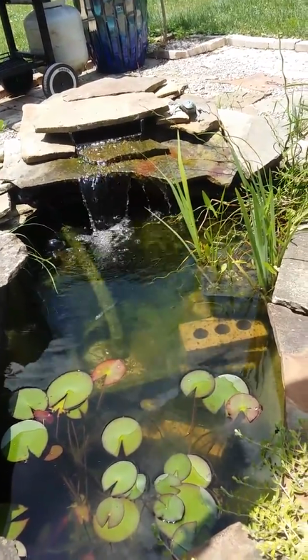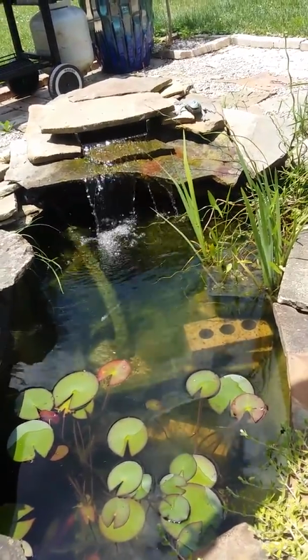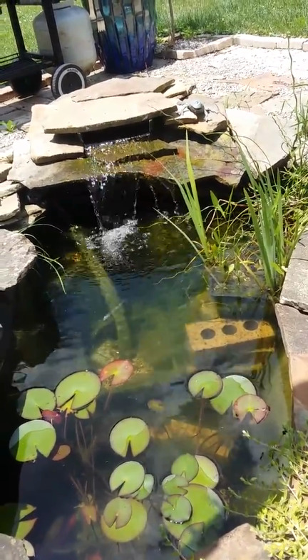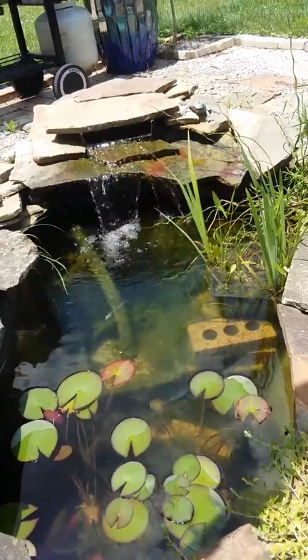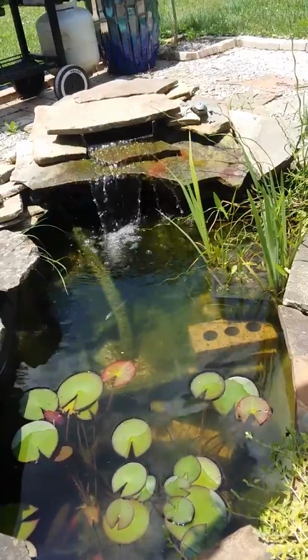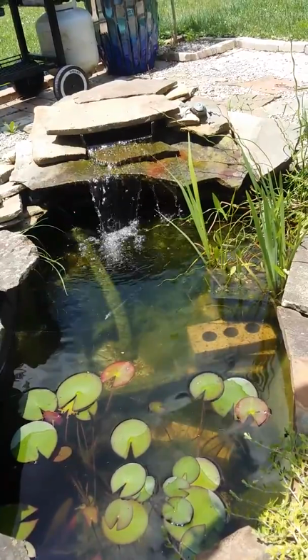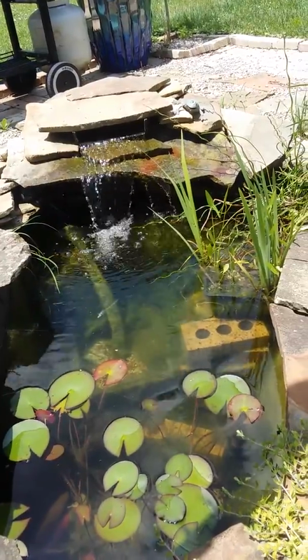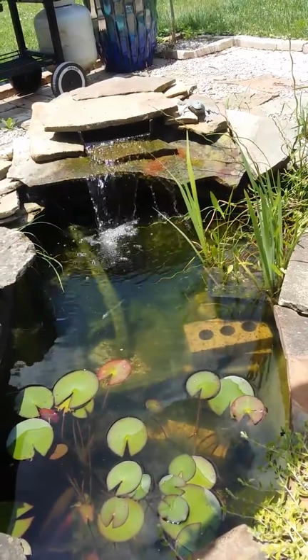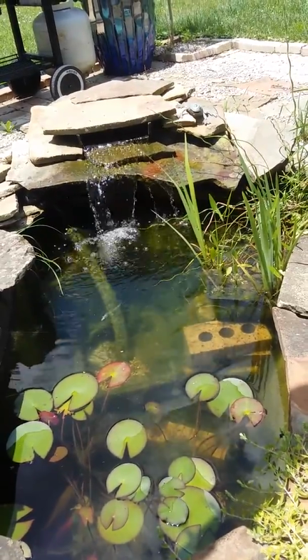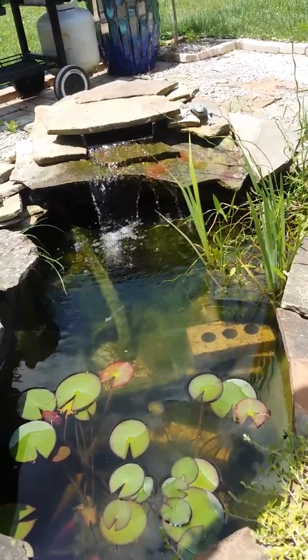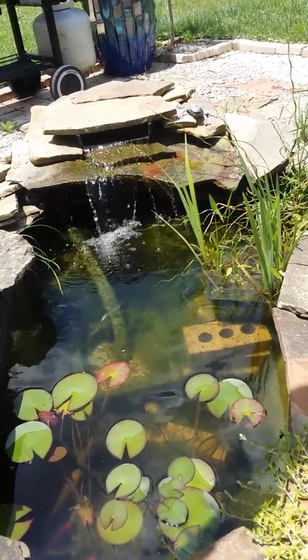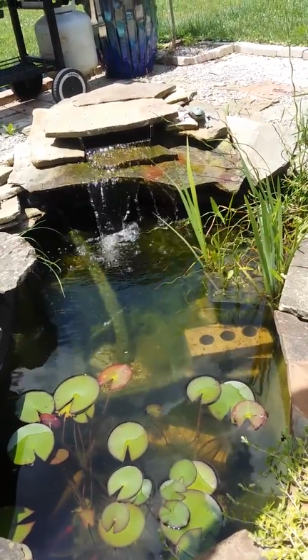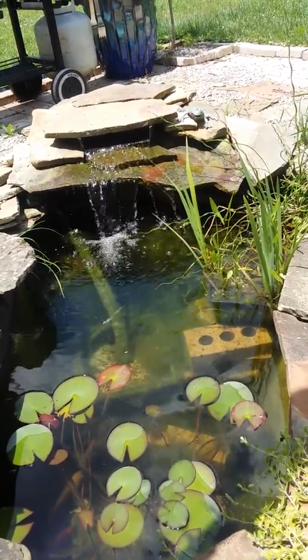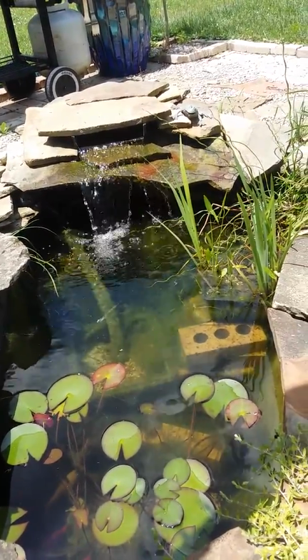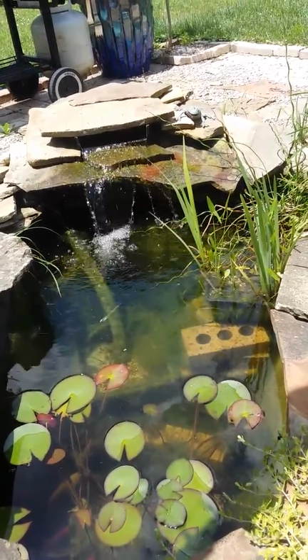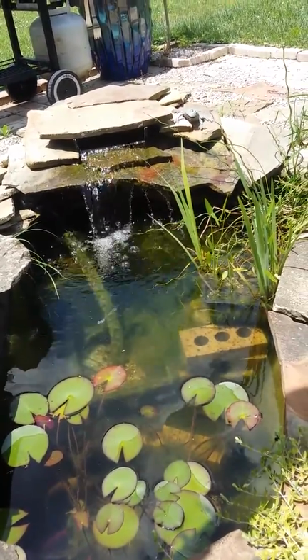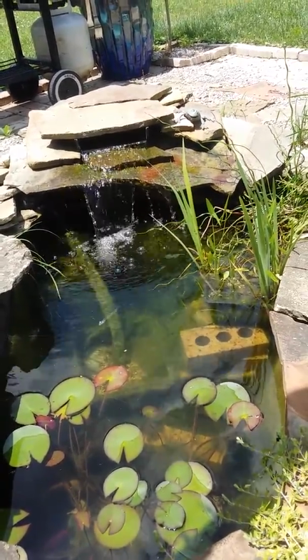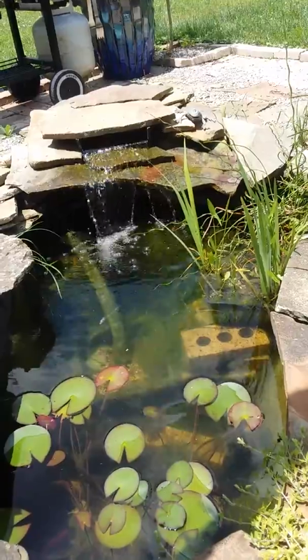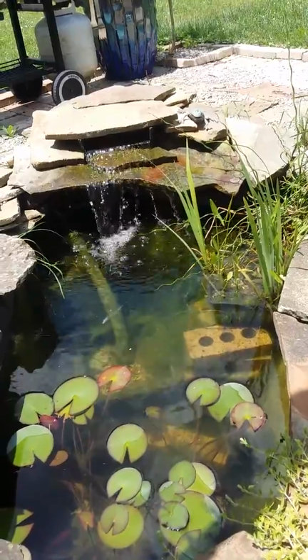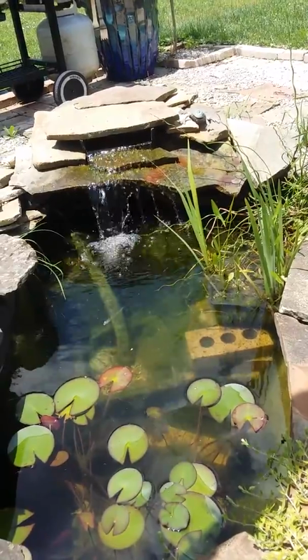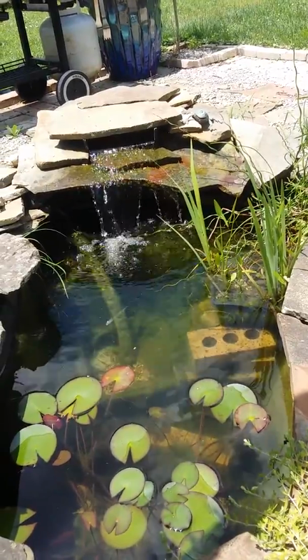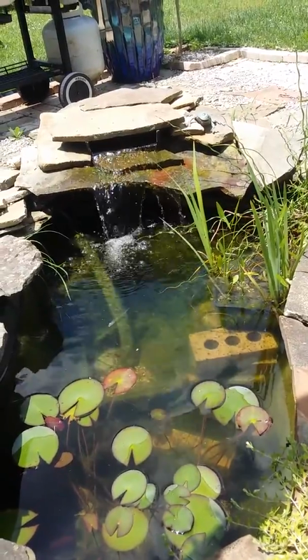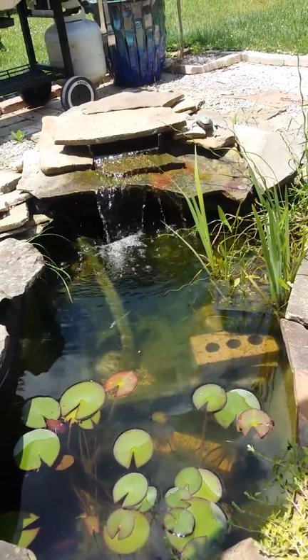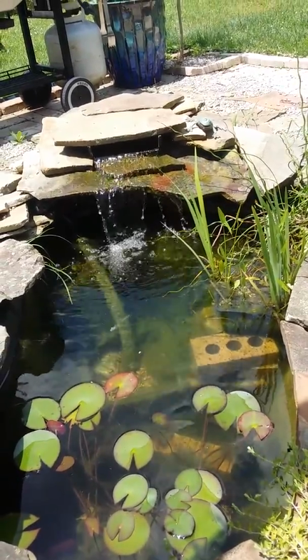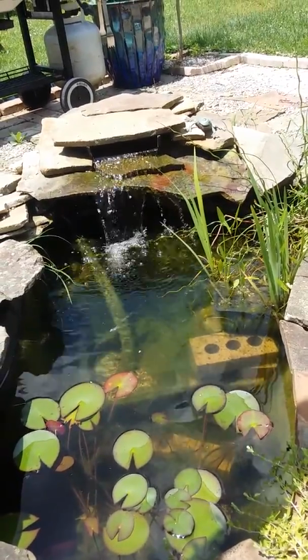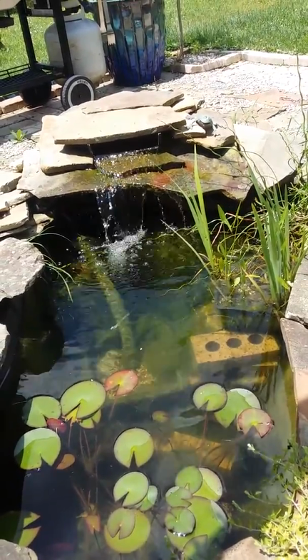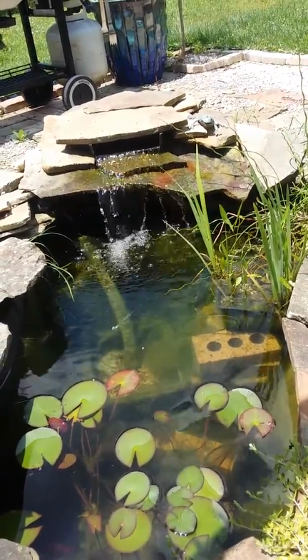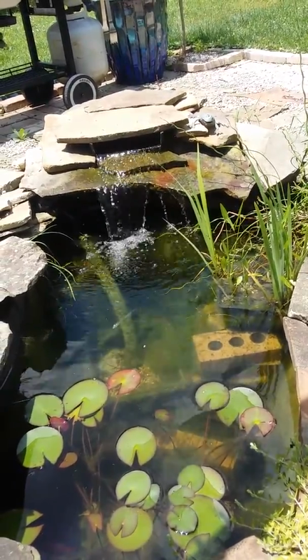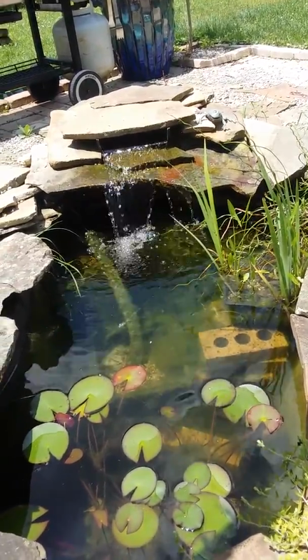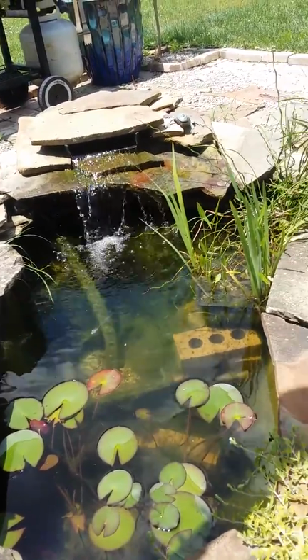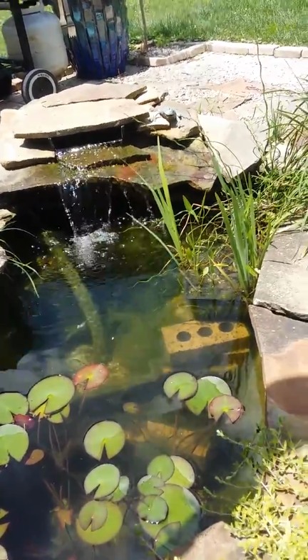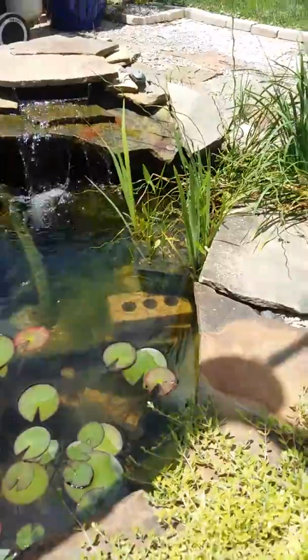Hopefully that helps you guys that are battling some algae right now. As always, feel free to check back for videos, and if you have questions, post them and I will get back to you as soon as I can. Happy ponding!